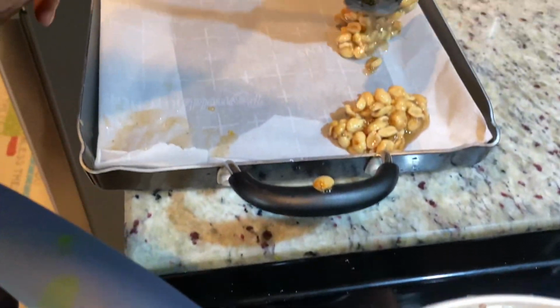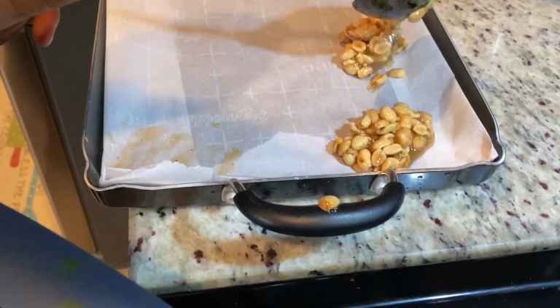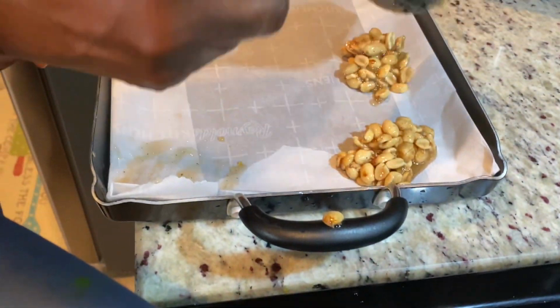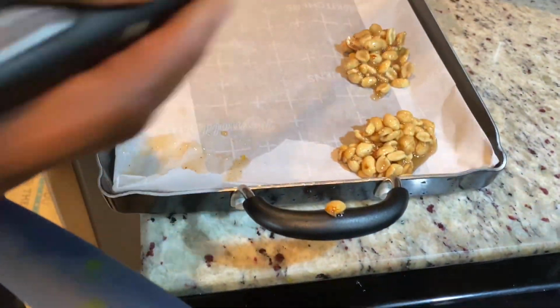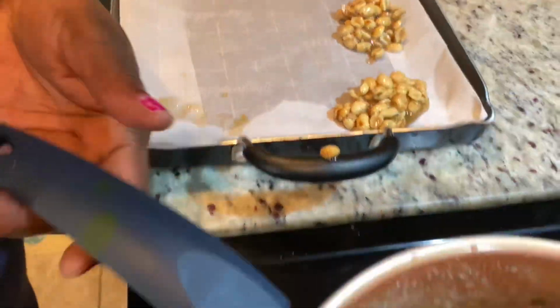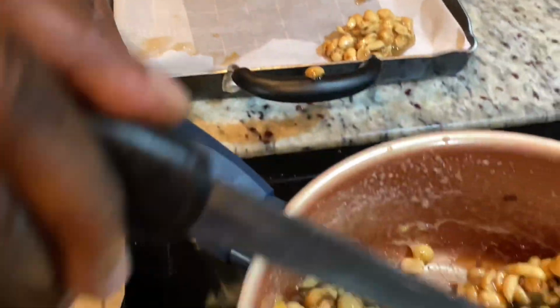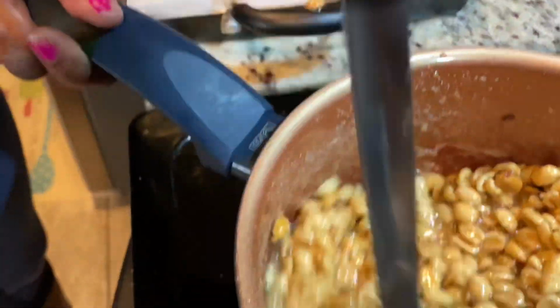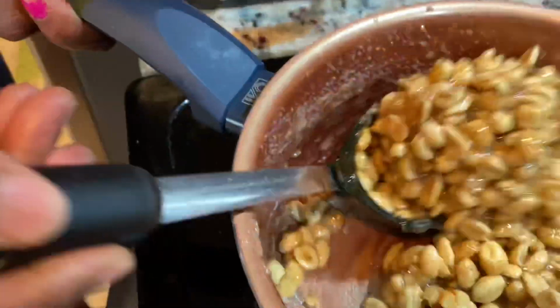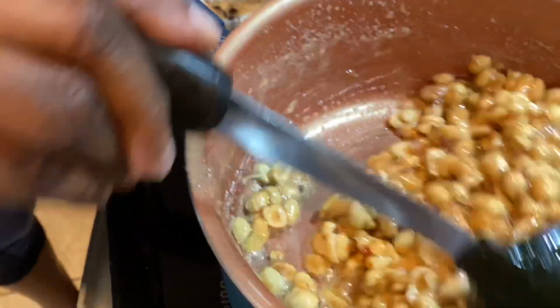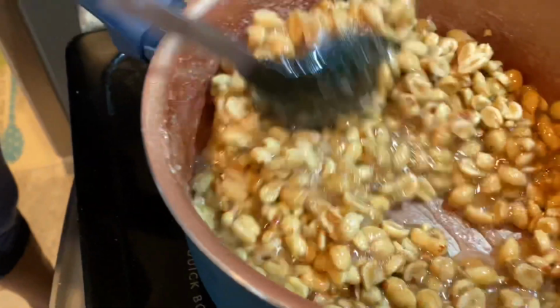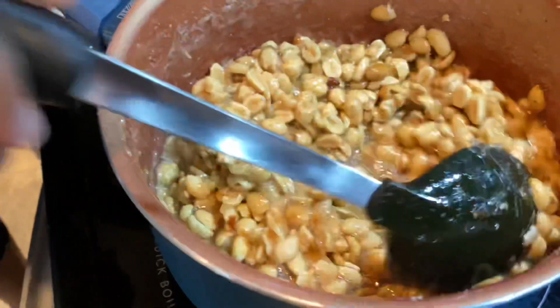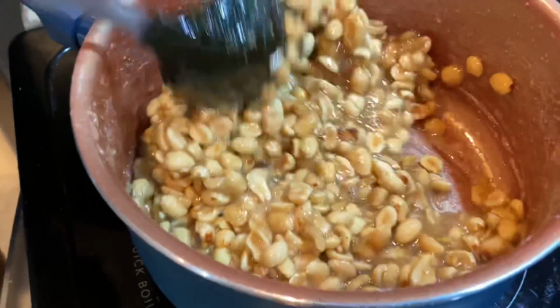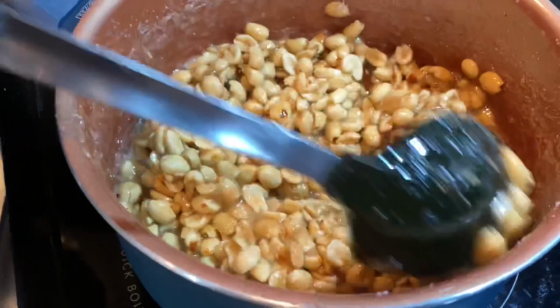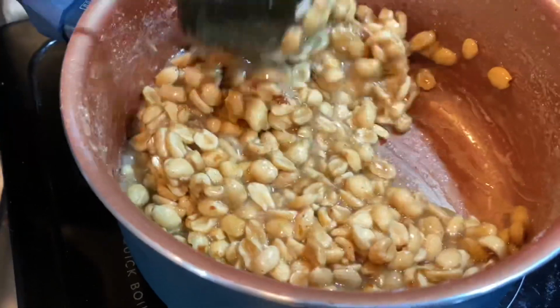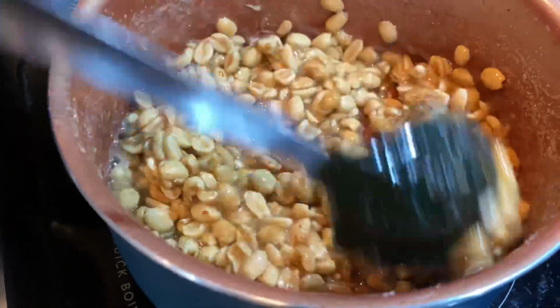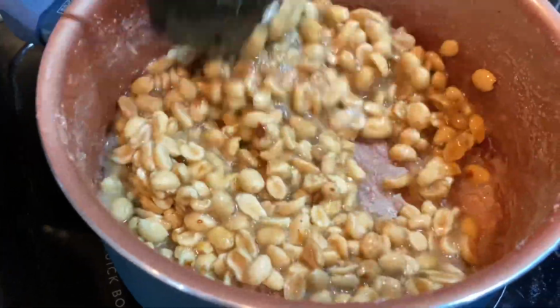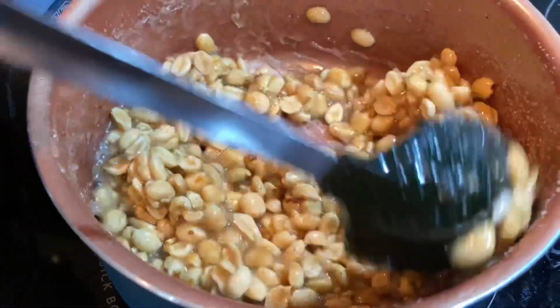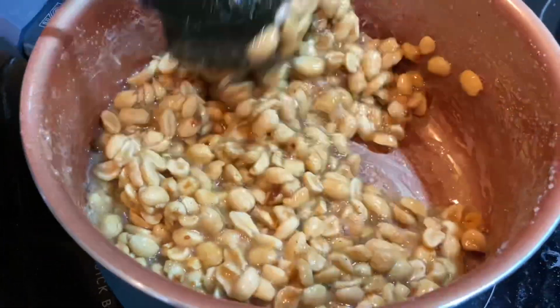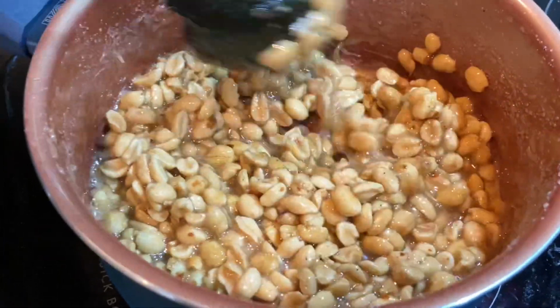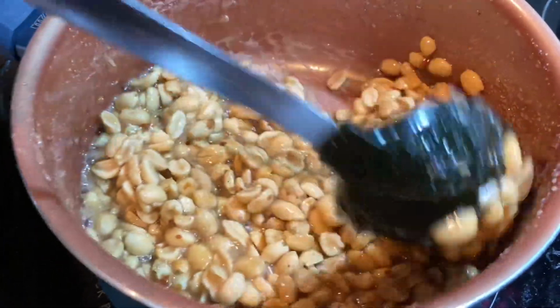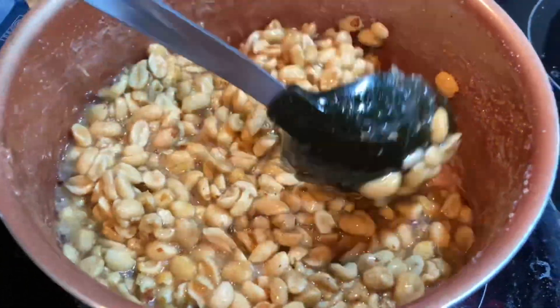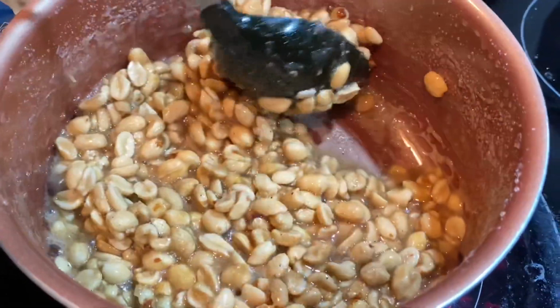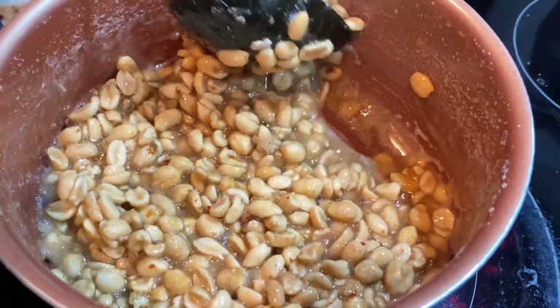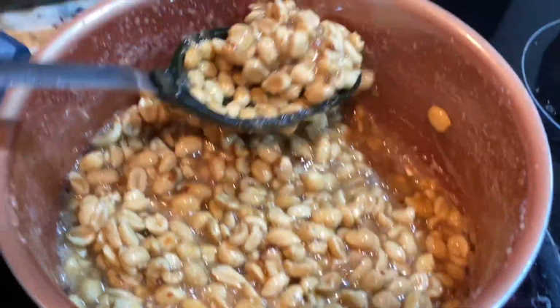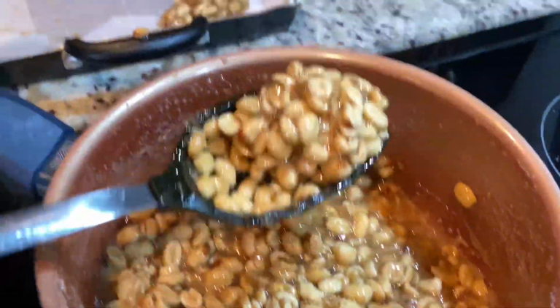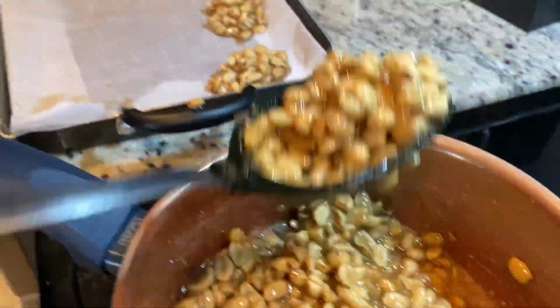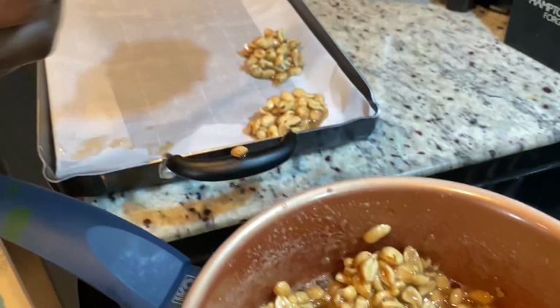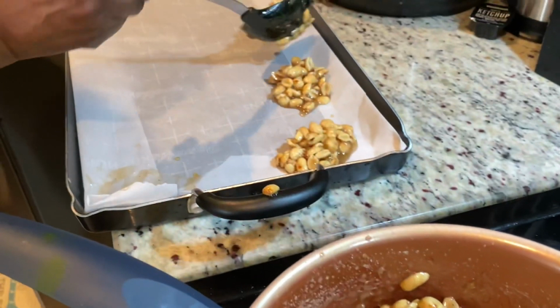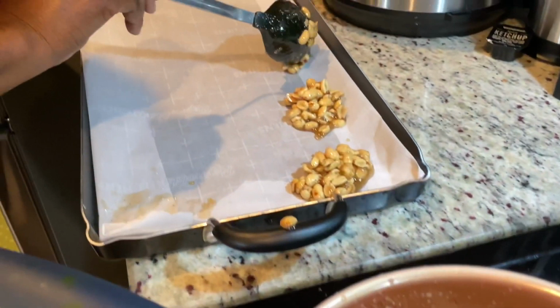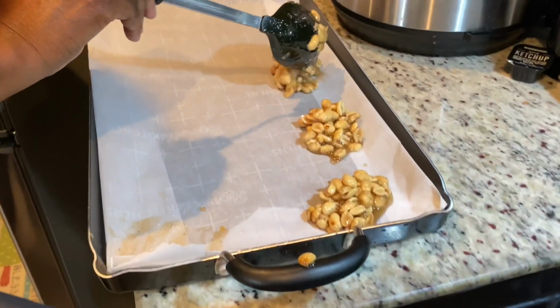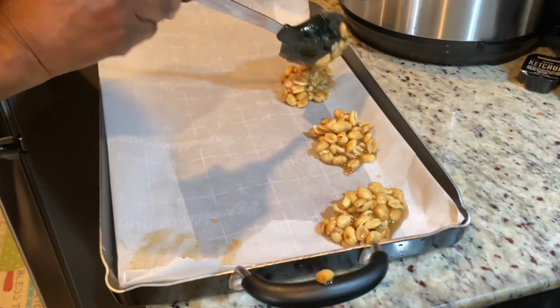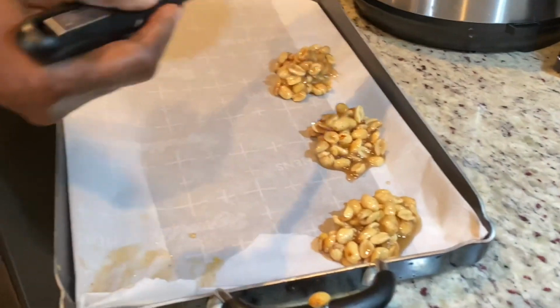We're just using the spoon to scoop it up and drop it on the parchment paper, and in about a minute everything is going to be ready.